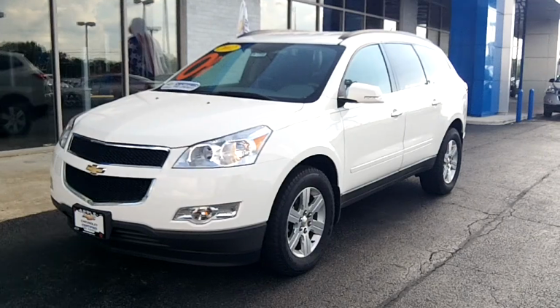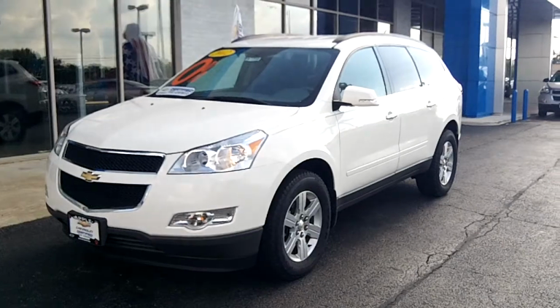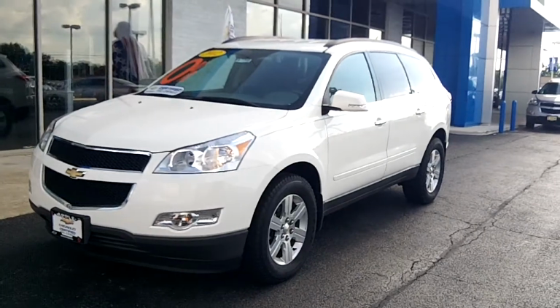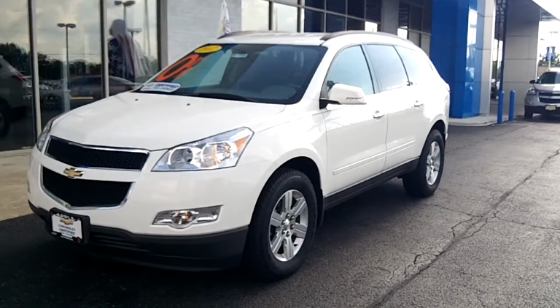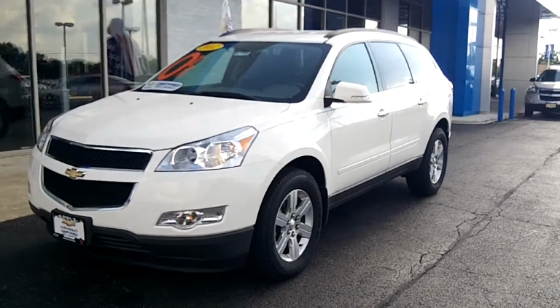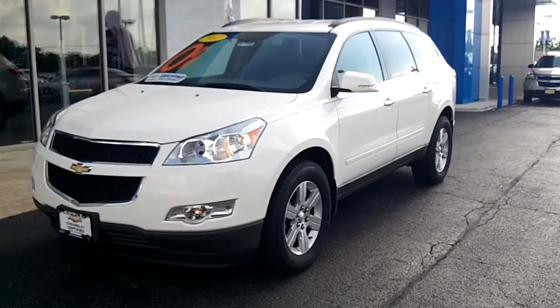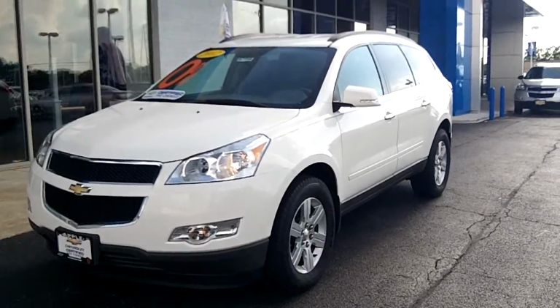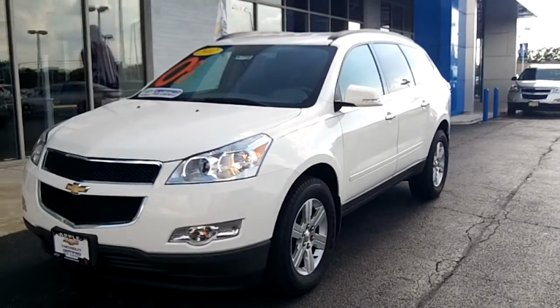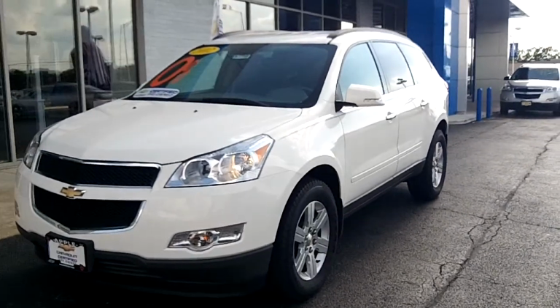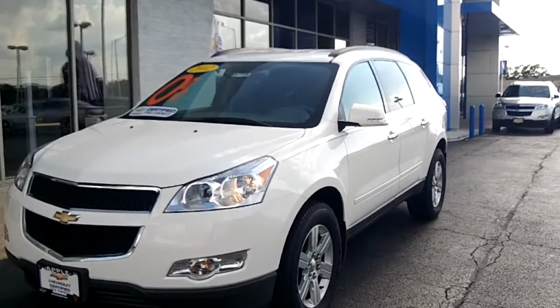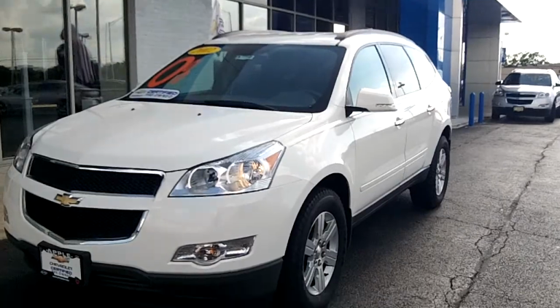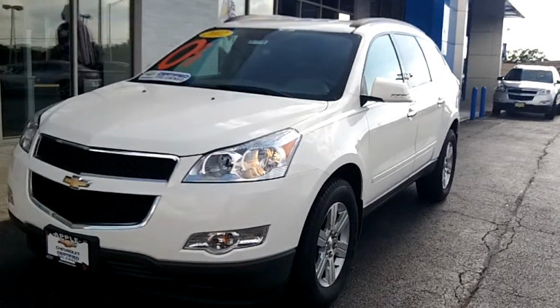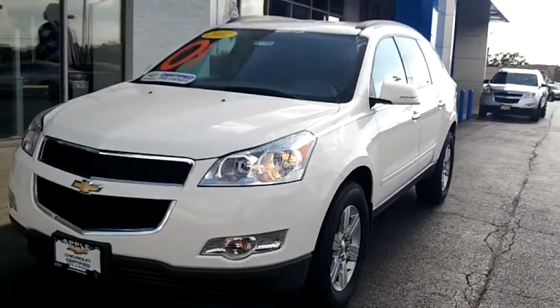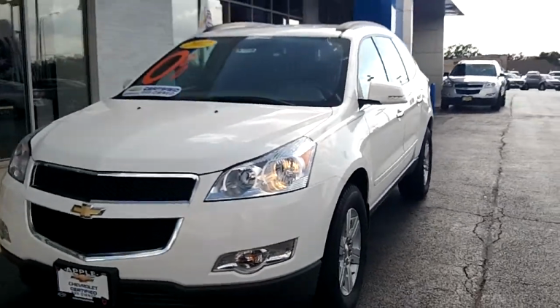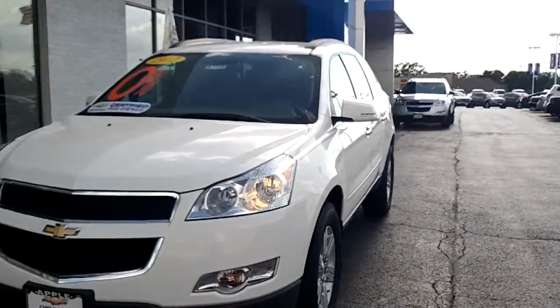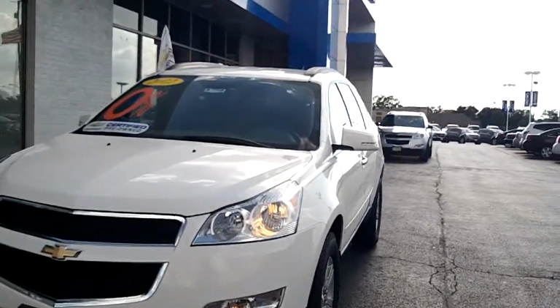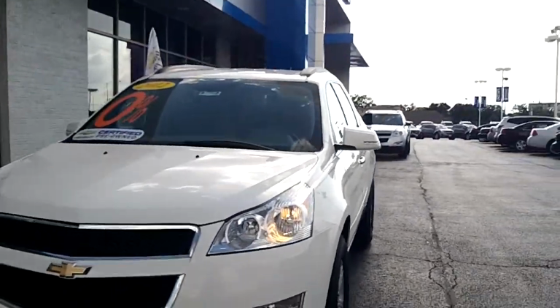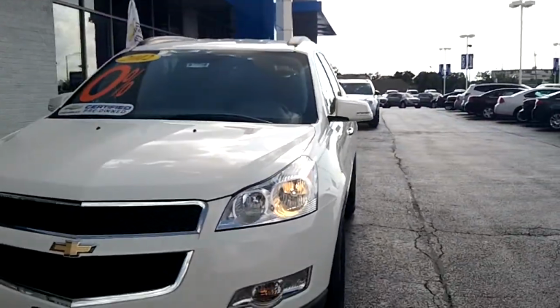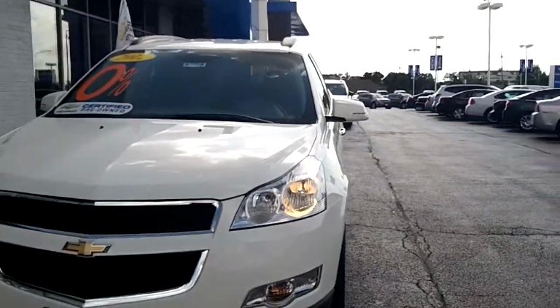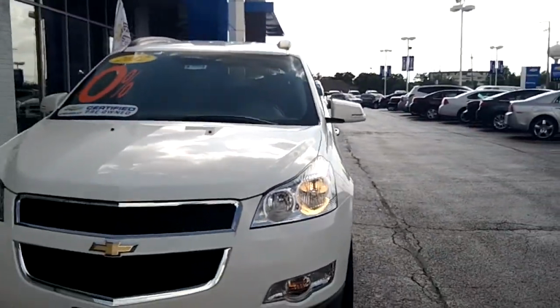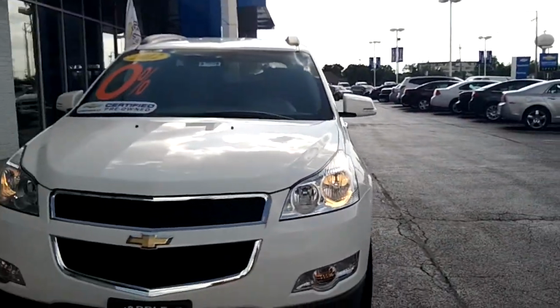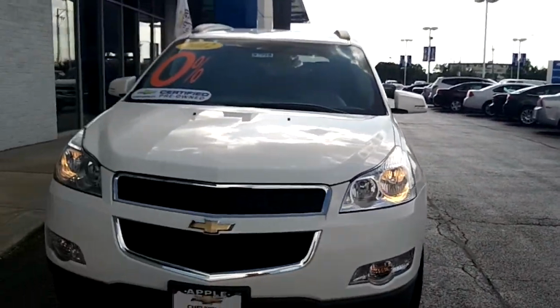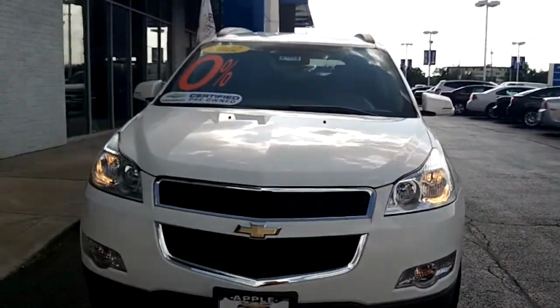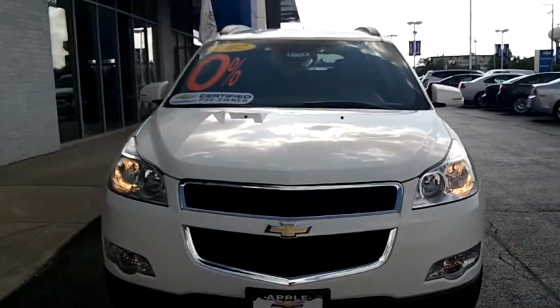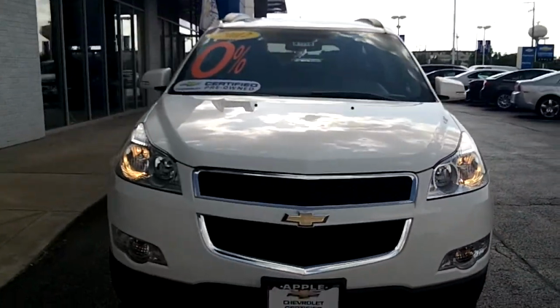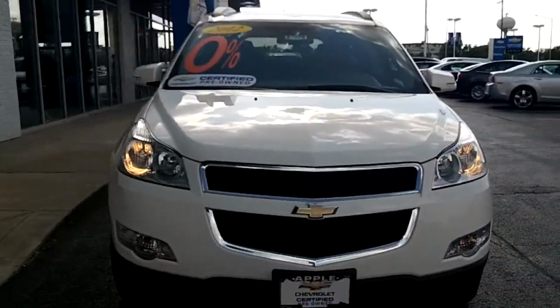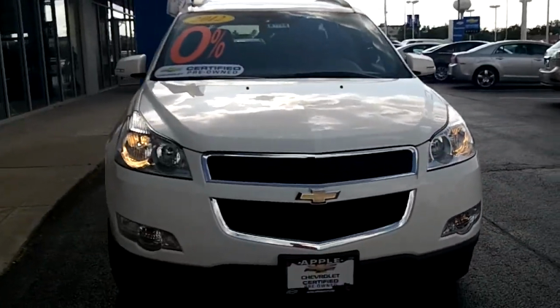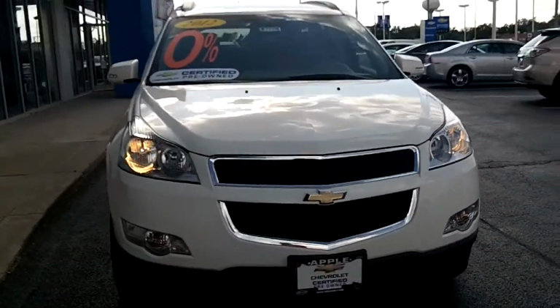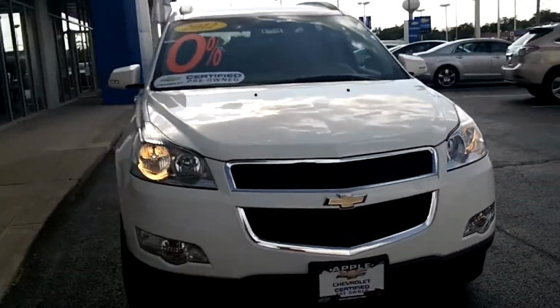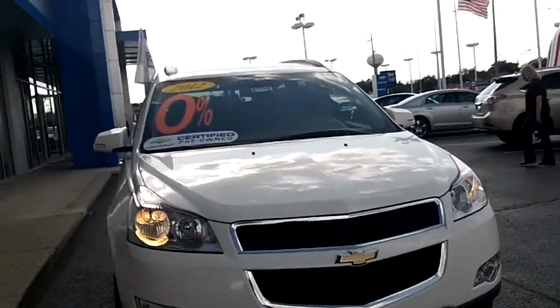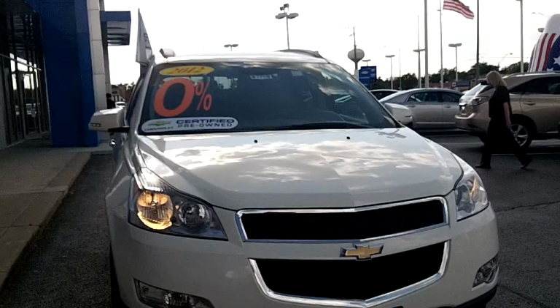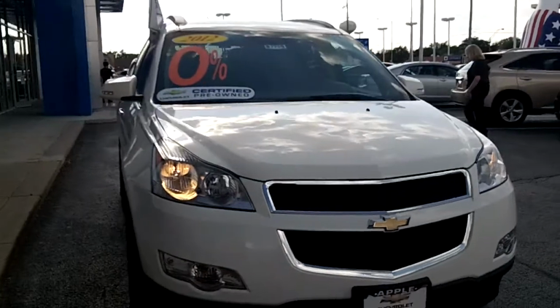Hi Amanda, it's Dan Dignan here at Apple Chevy, and I just wanted to show you a quick walk-around video of the 2012 Chevy Traverse LT that you requested information on.